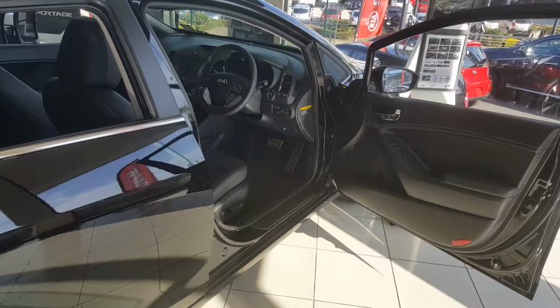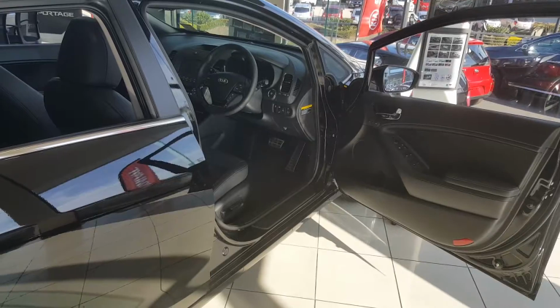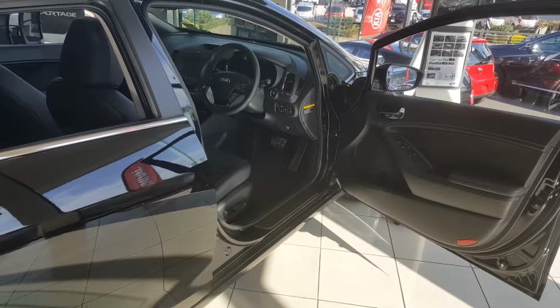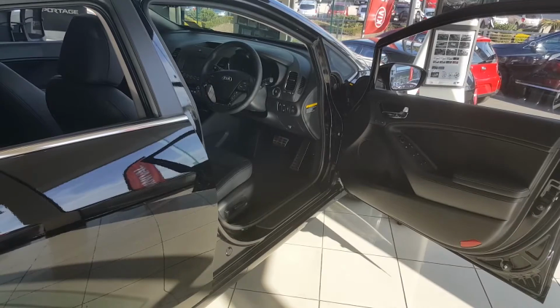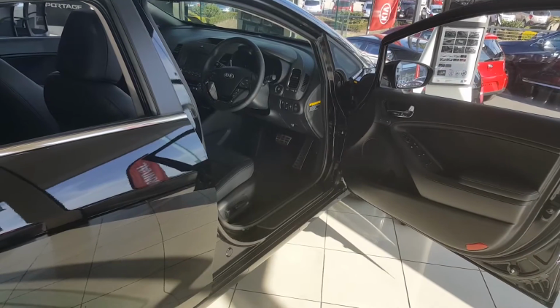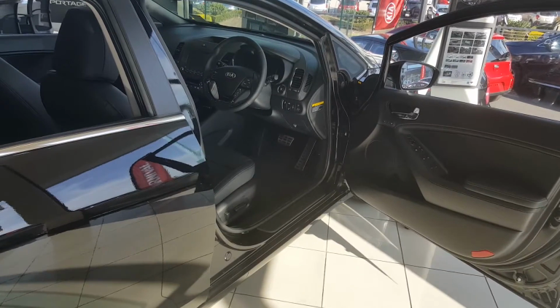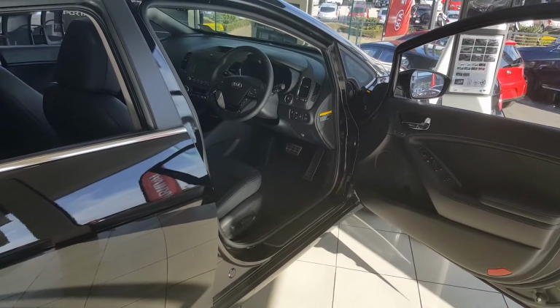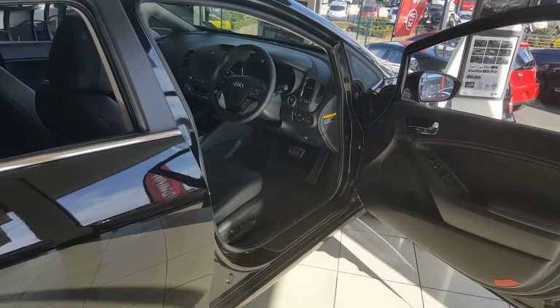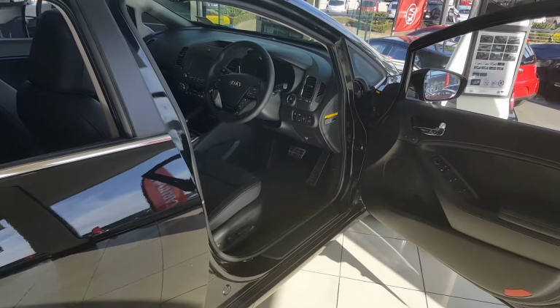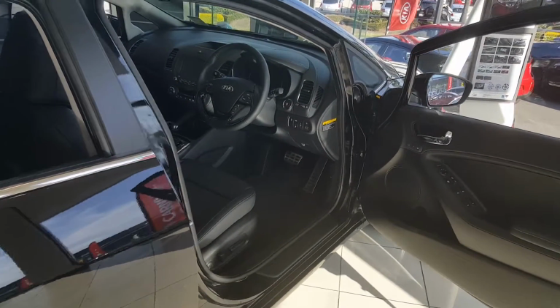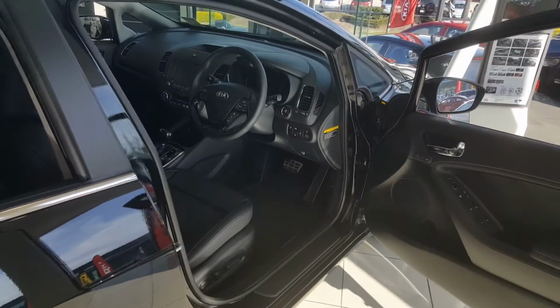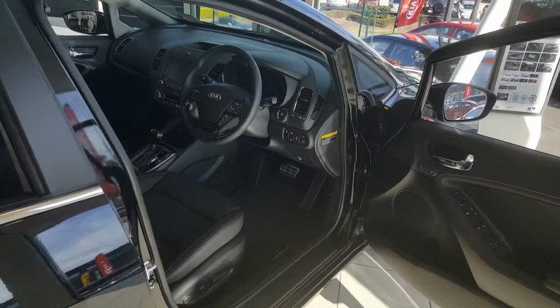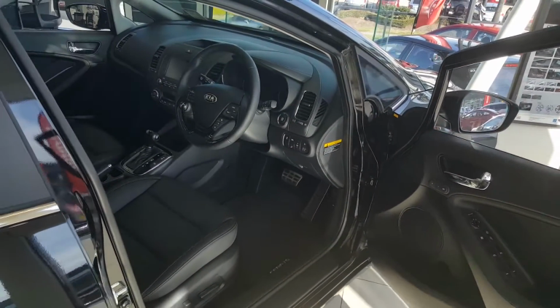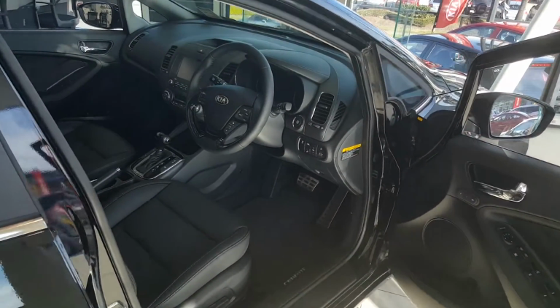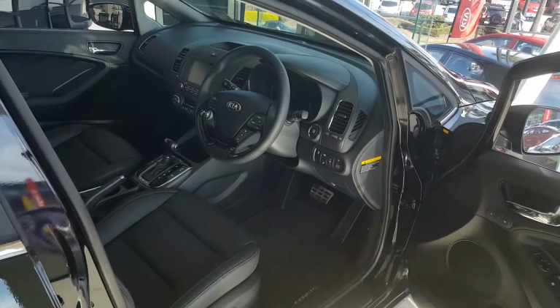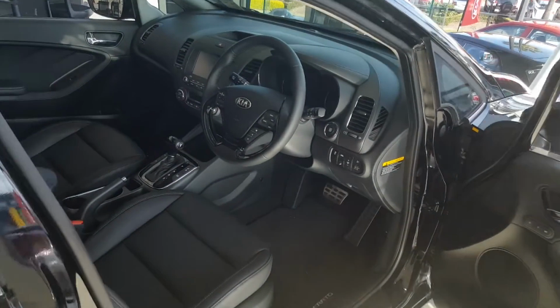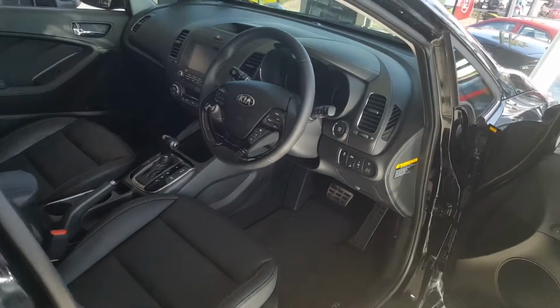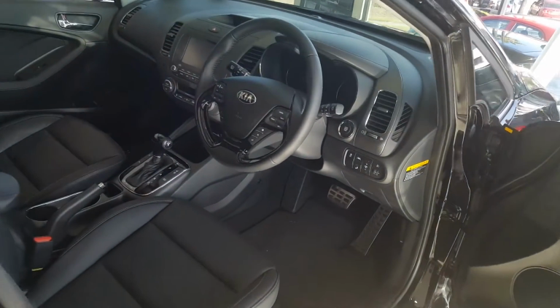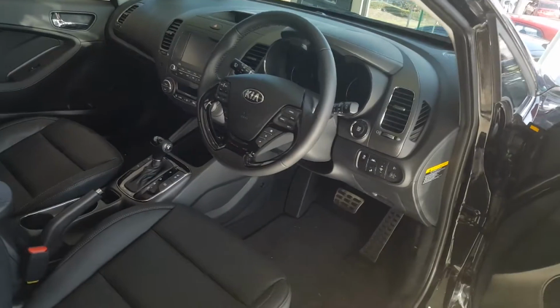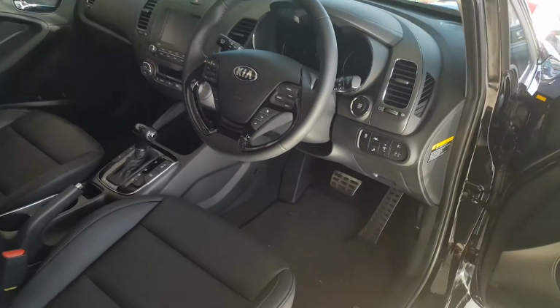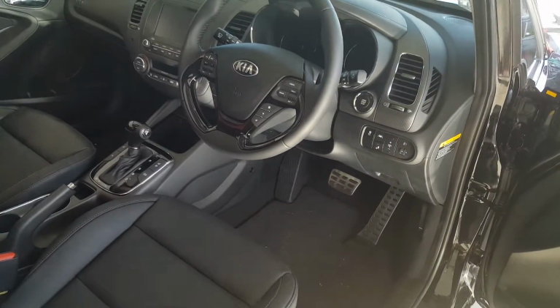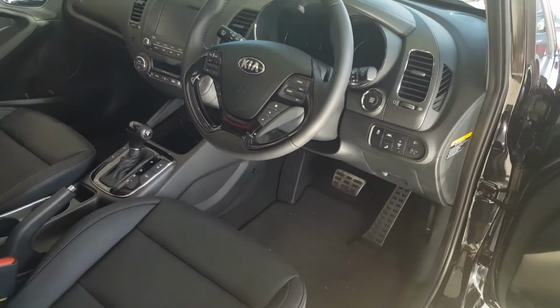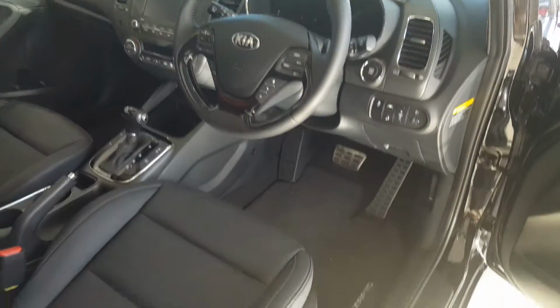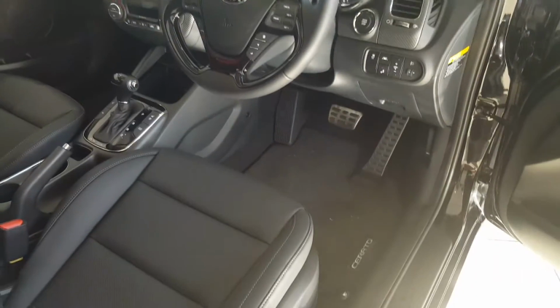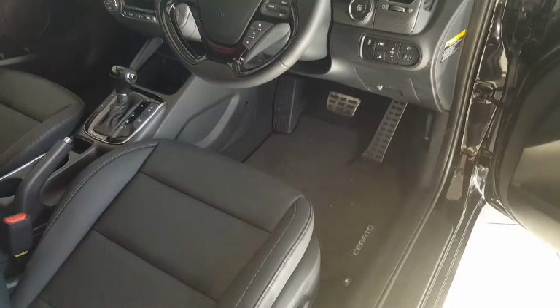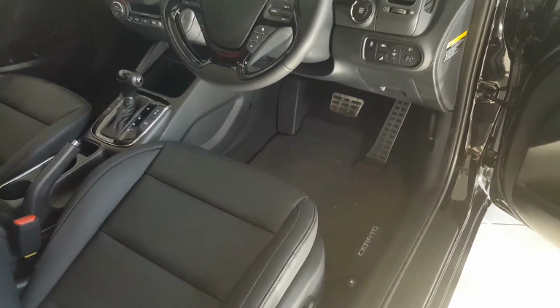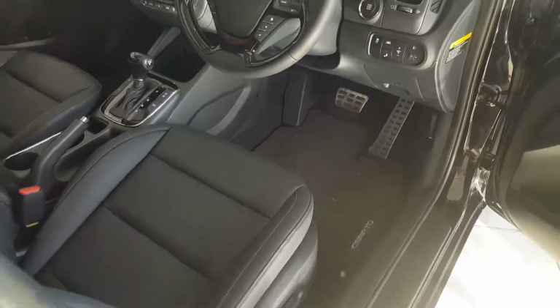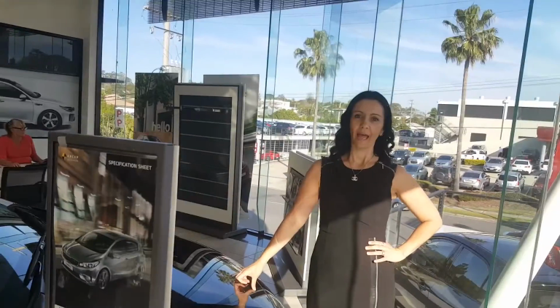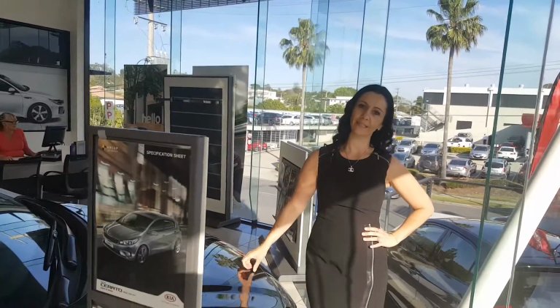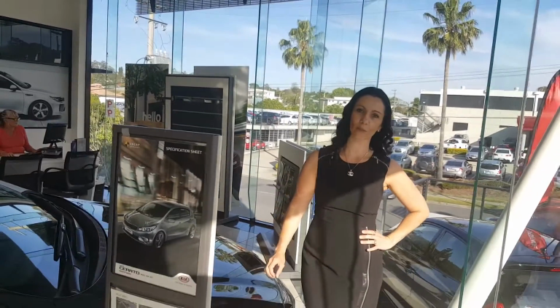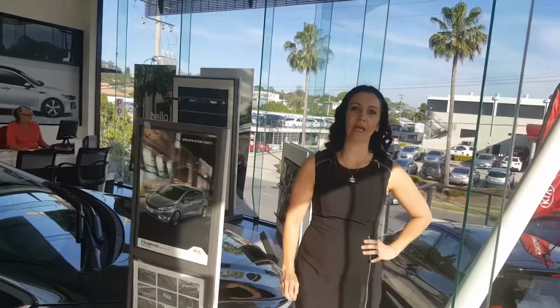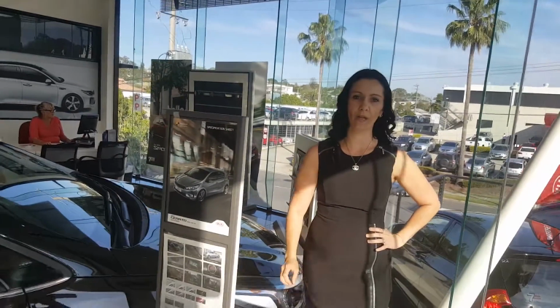All models come standard with ABS, electronic stability control, hill assist, vehicle stability management, and an emergency stop signal. That's the same as all the Kia range.